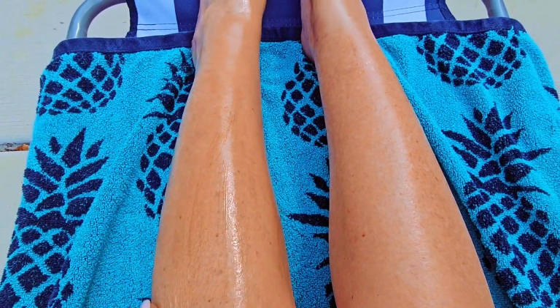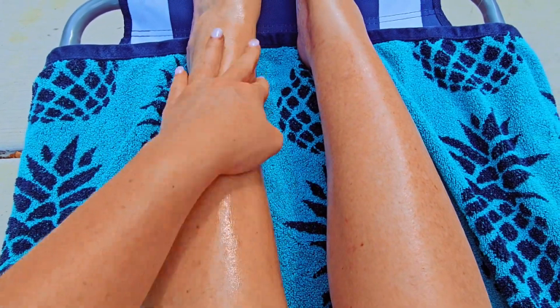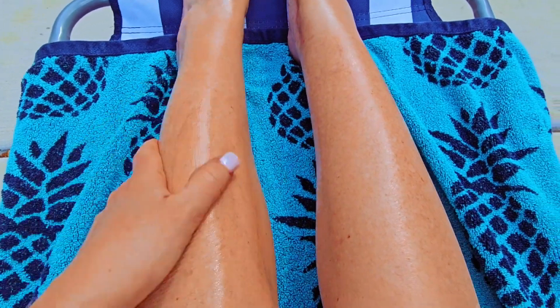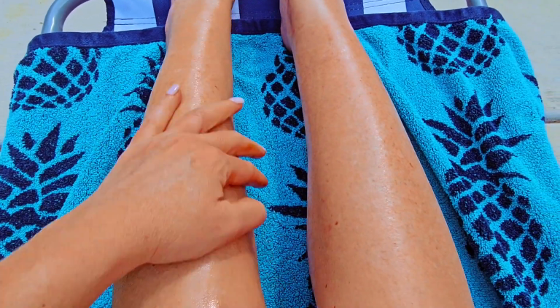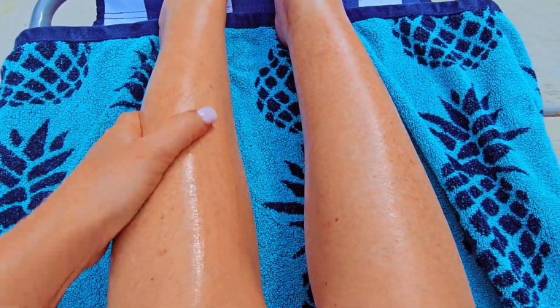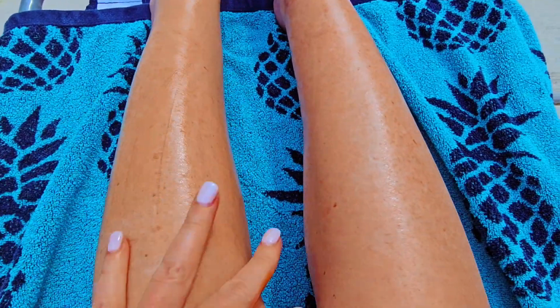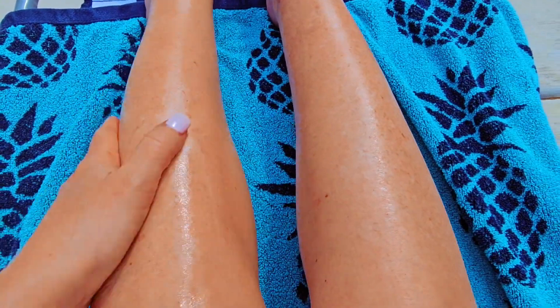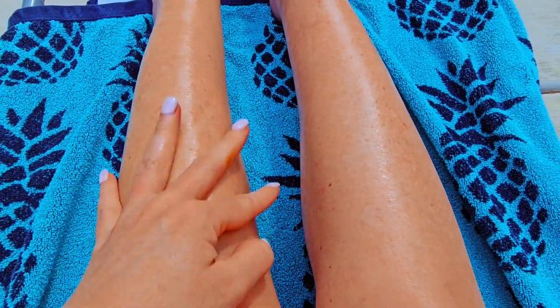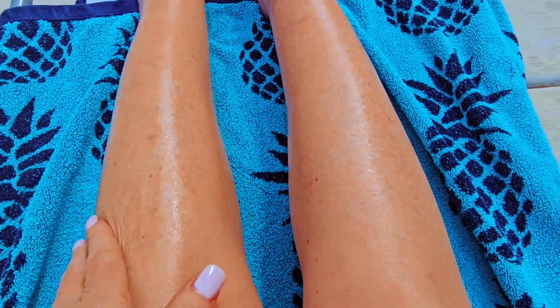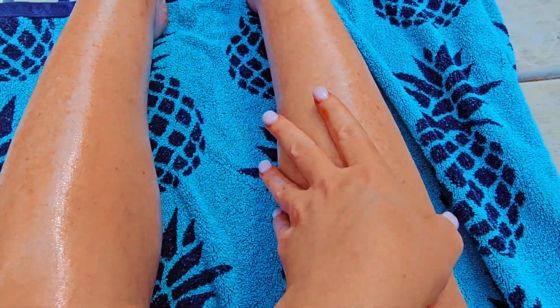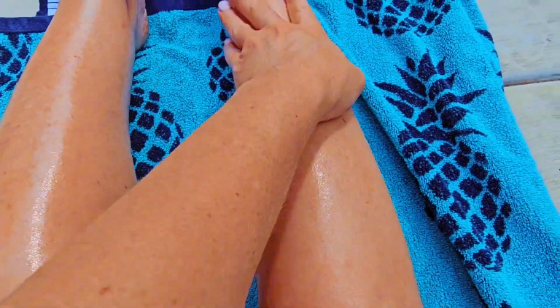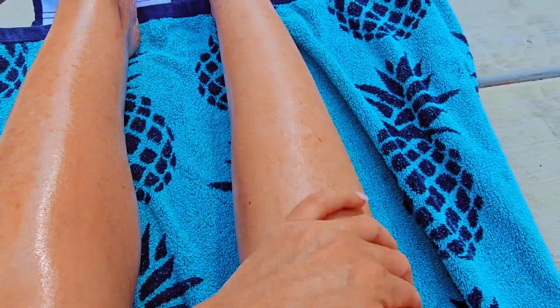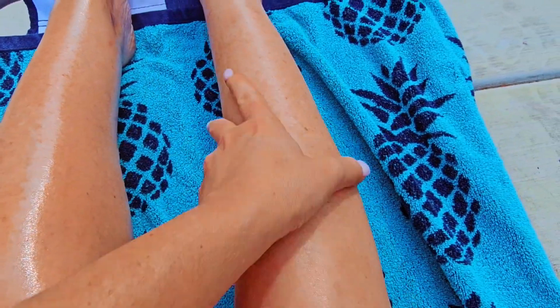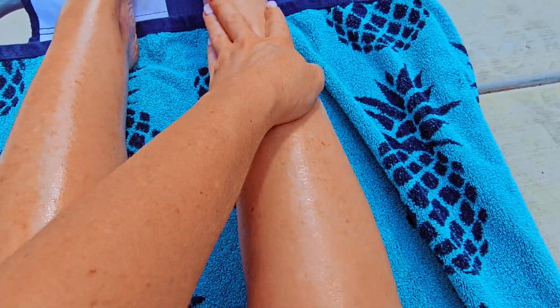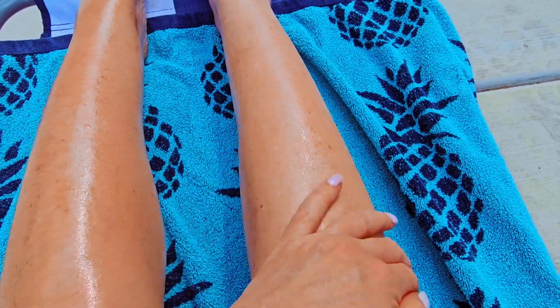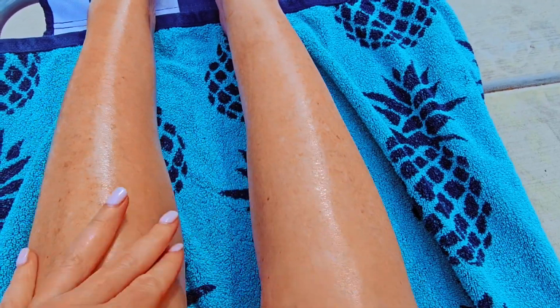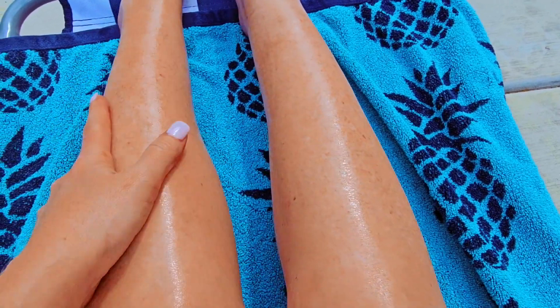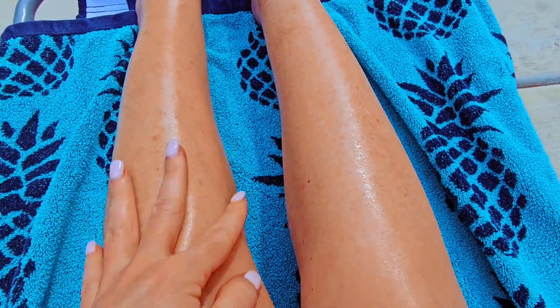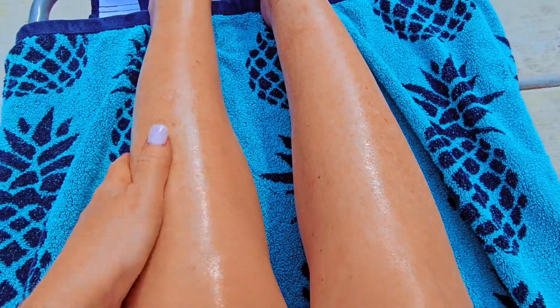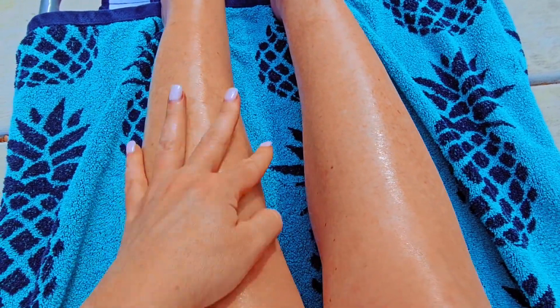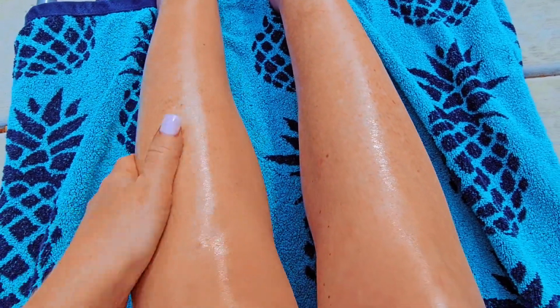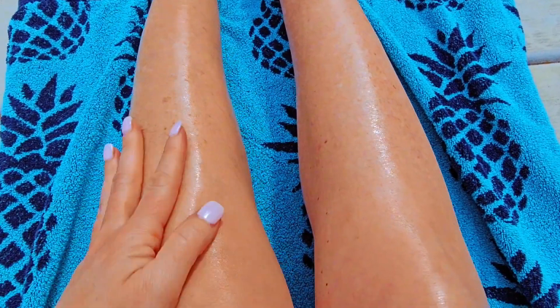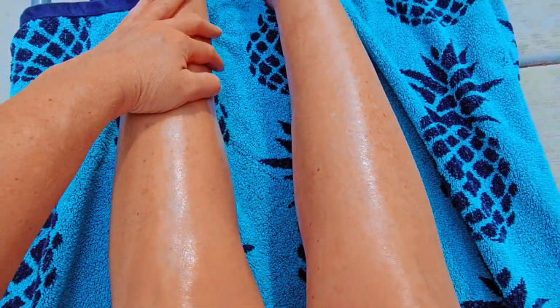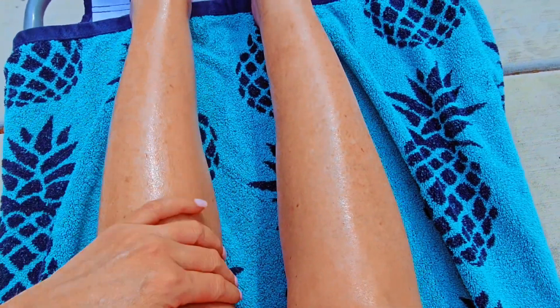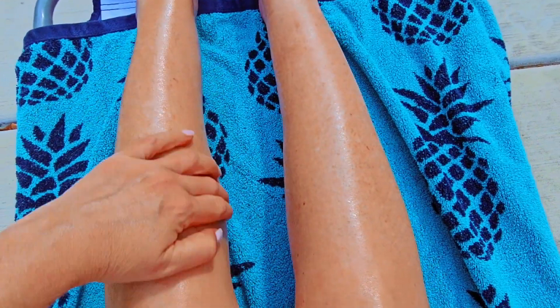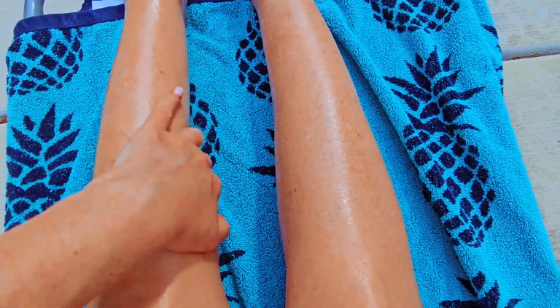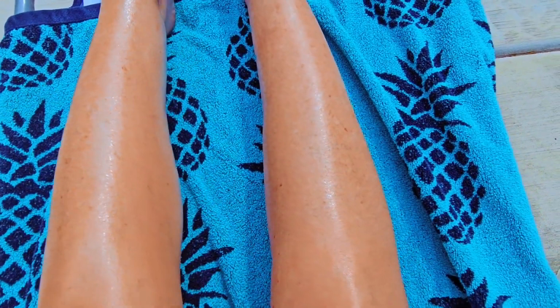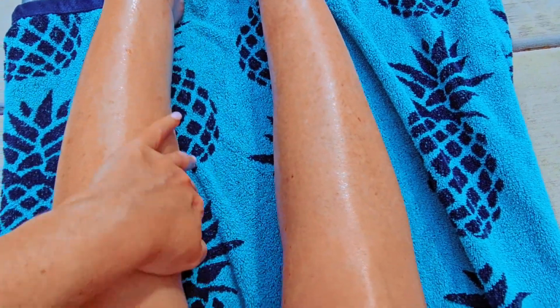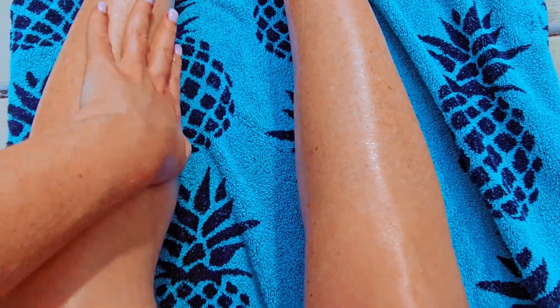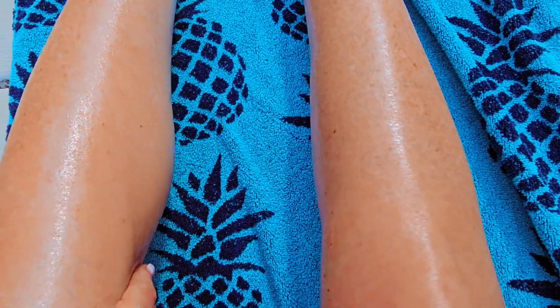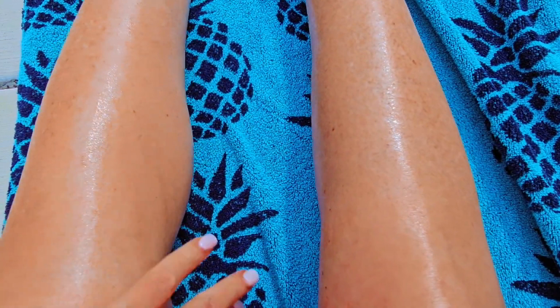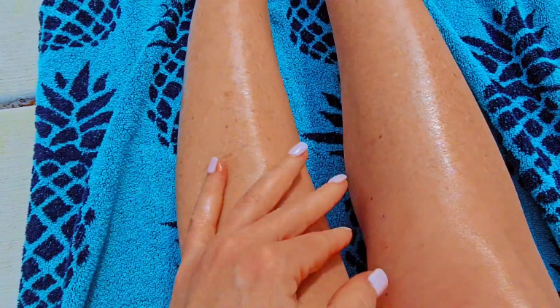It goes on the same, very smooth, very moisturizing, going to give you that sheen. This has got the all-natural alternative to the original Browning Lotion, and it's got the same moisturizing benefits.